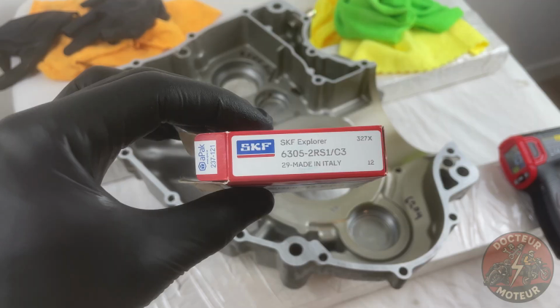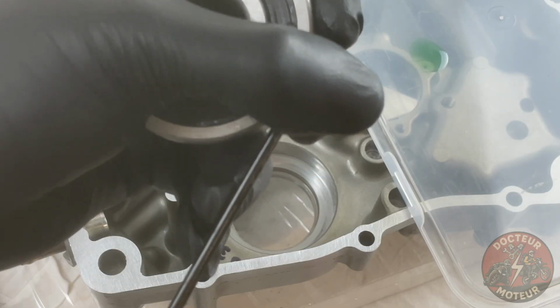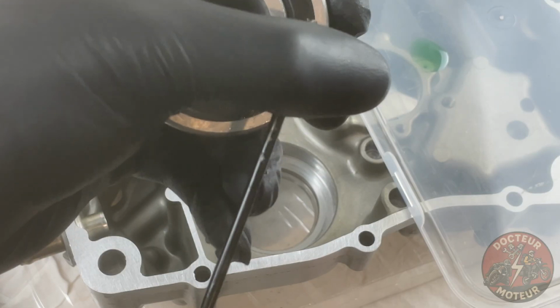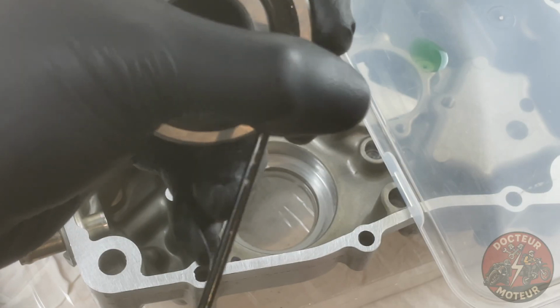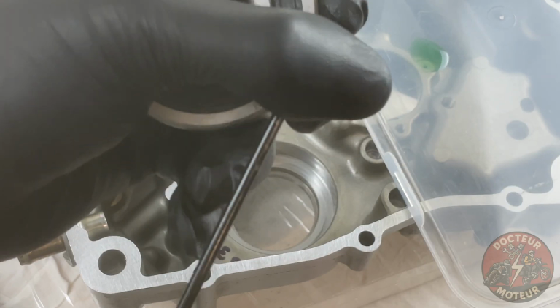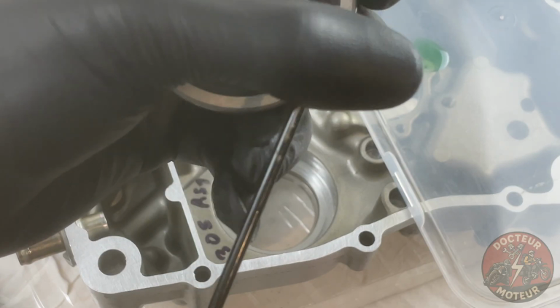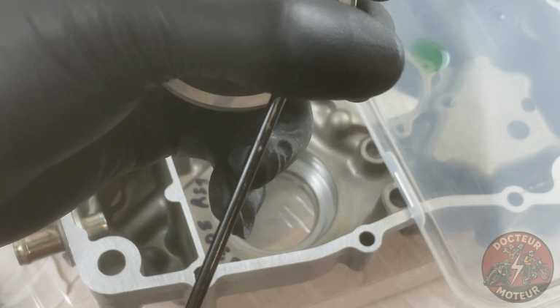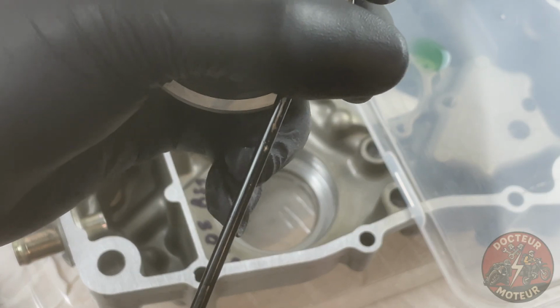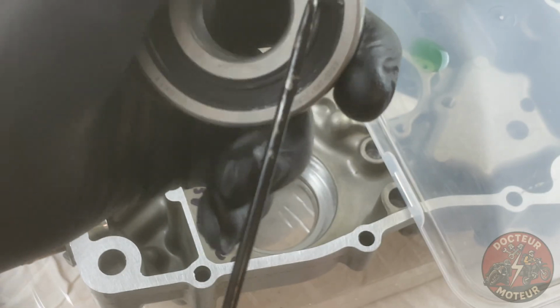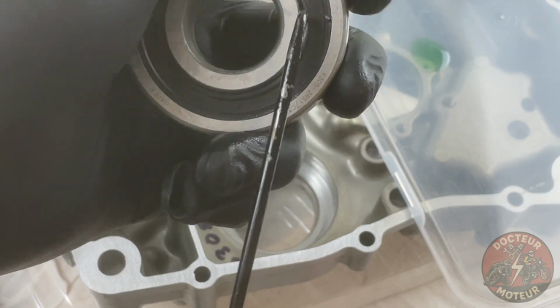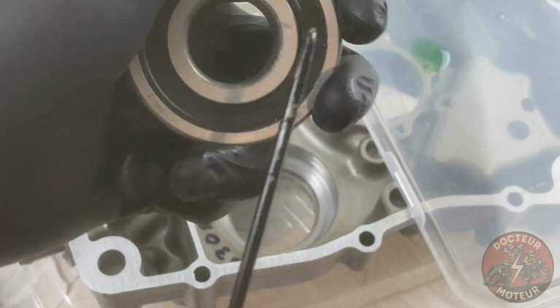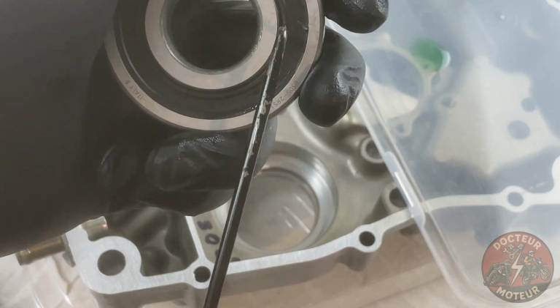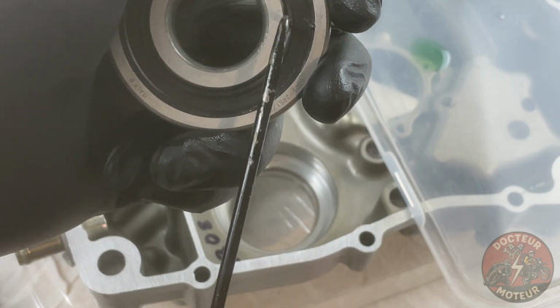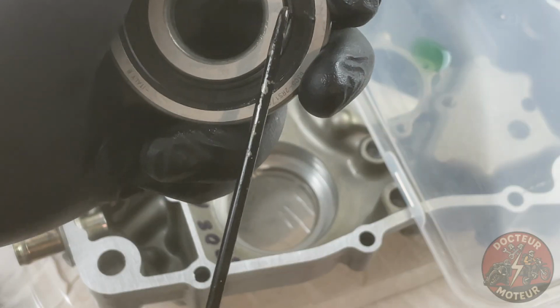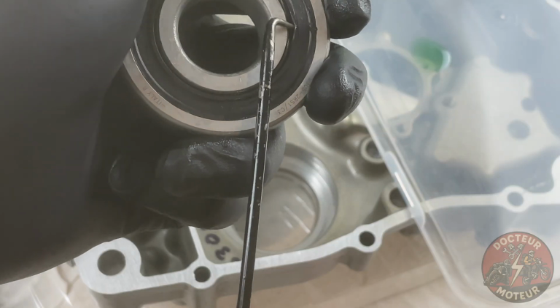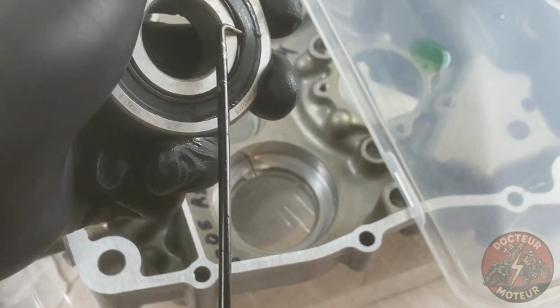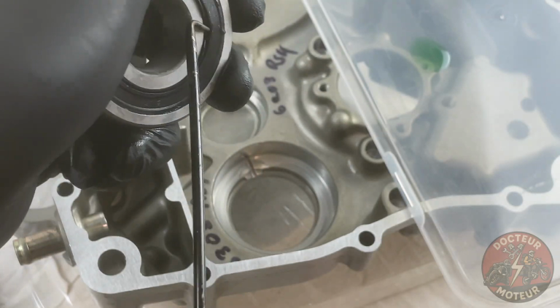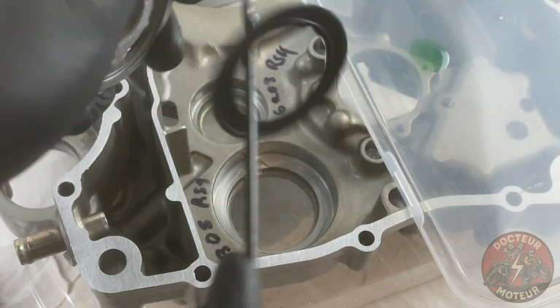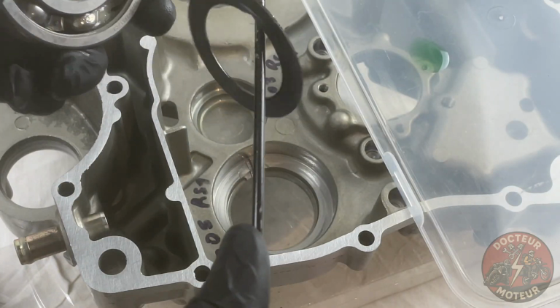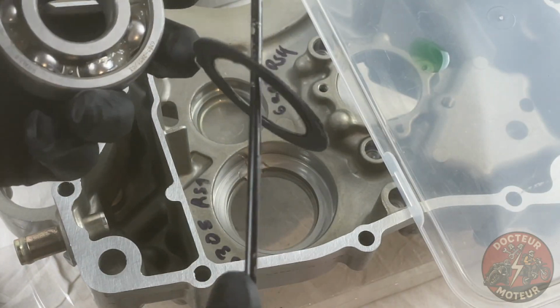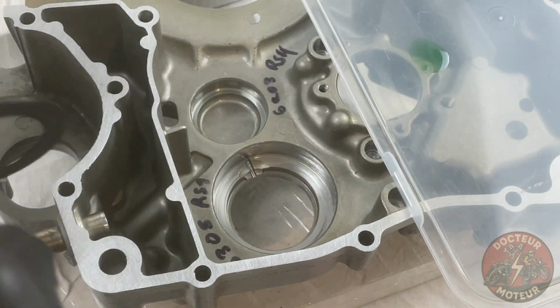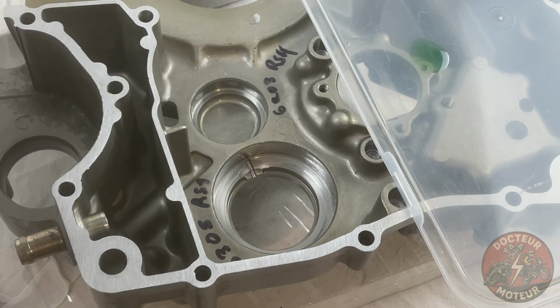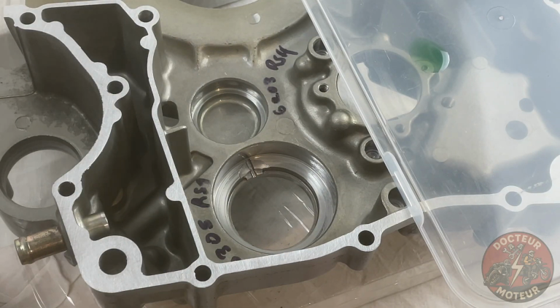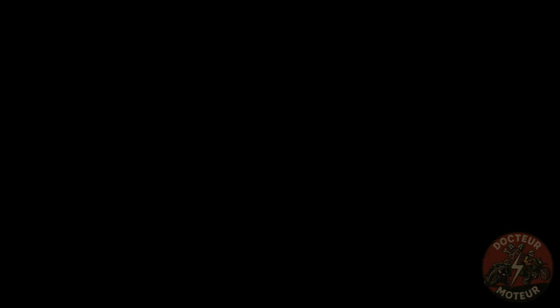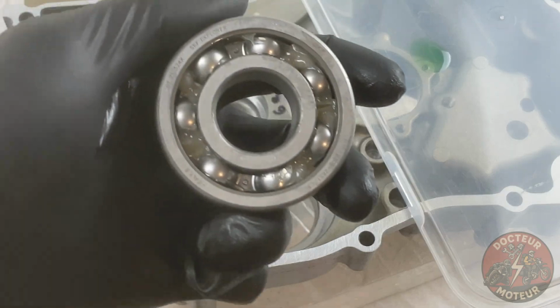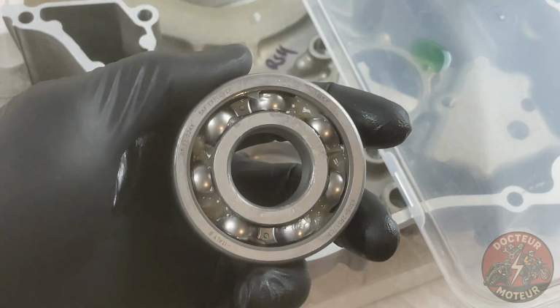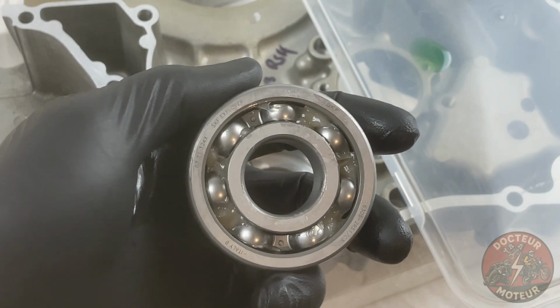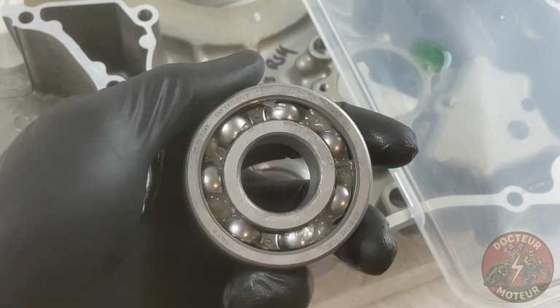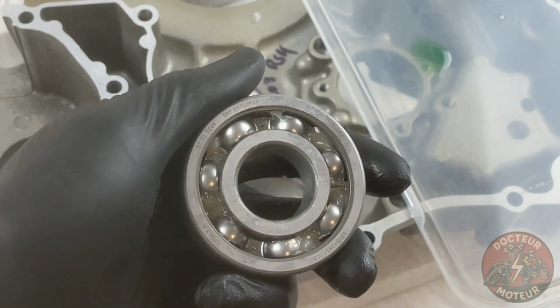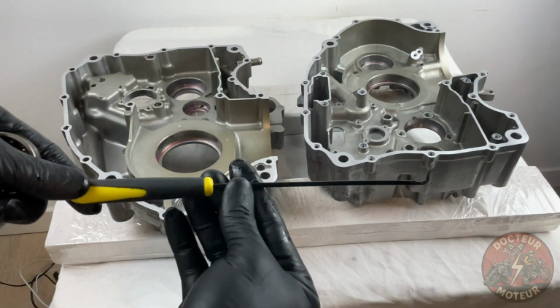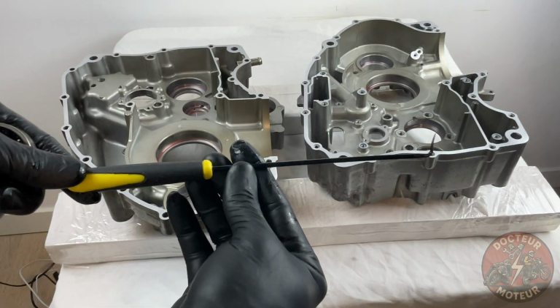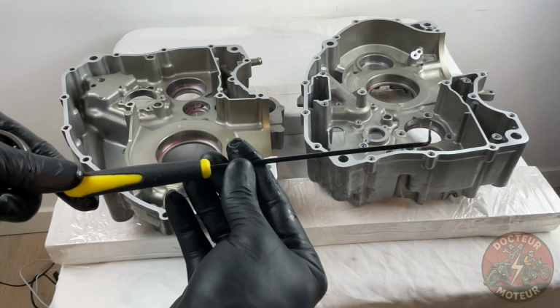I'll be fitting the left-hand side case bearings first. Let's kick things off with the transmission output shaft bearing. Locate the side with the writing and pop off that seal — I highly recommend a seal puller for this.